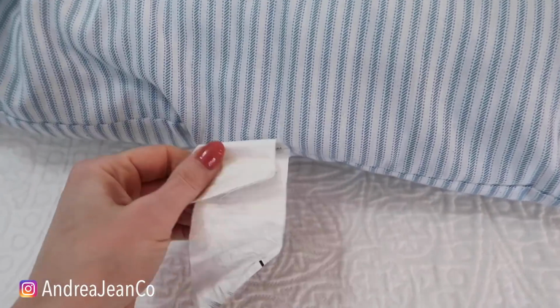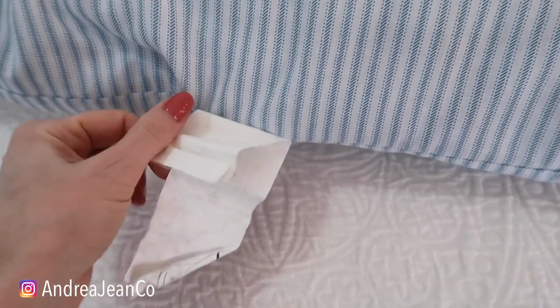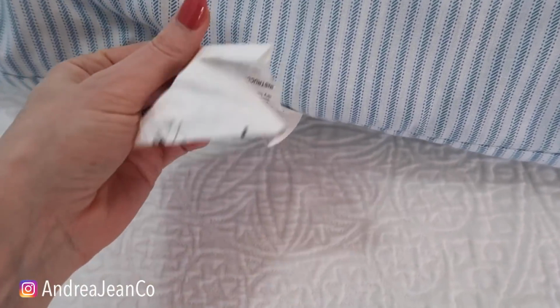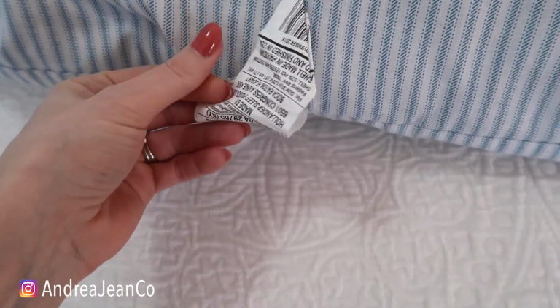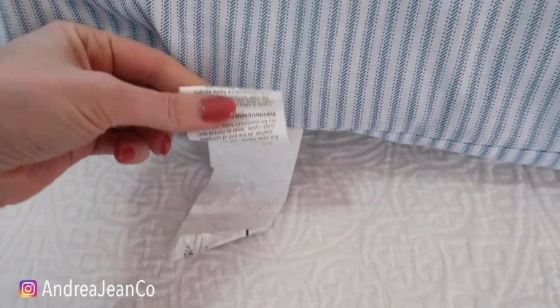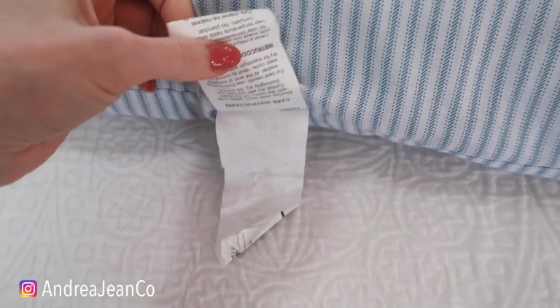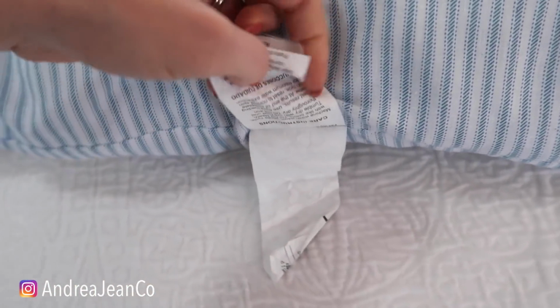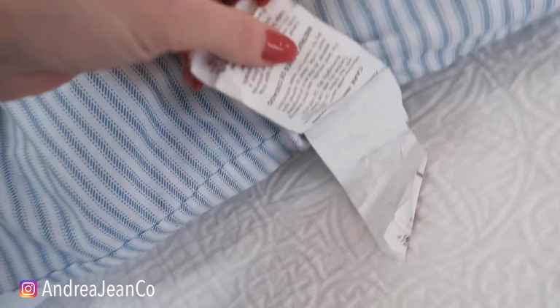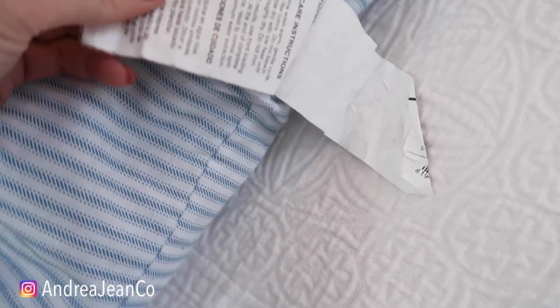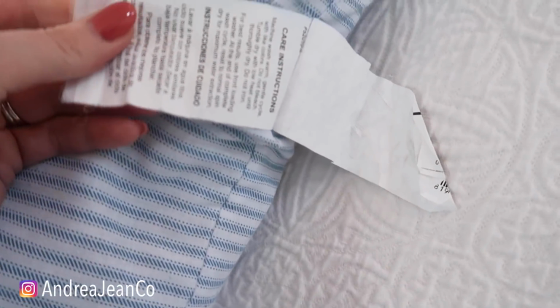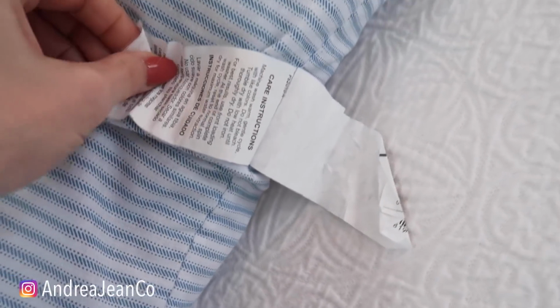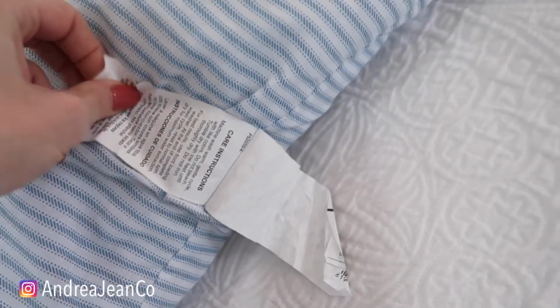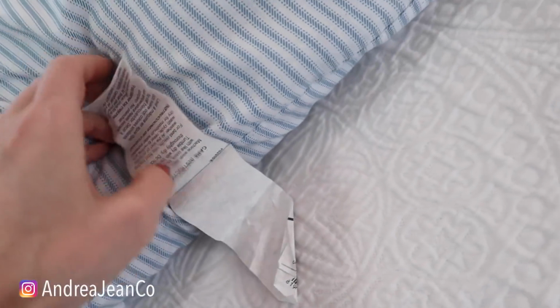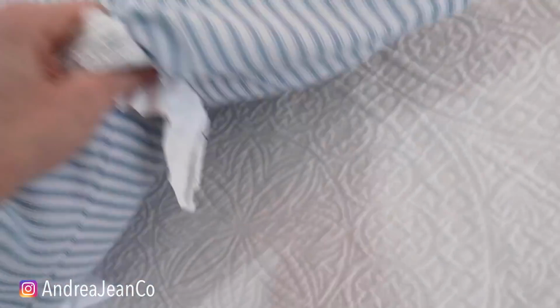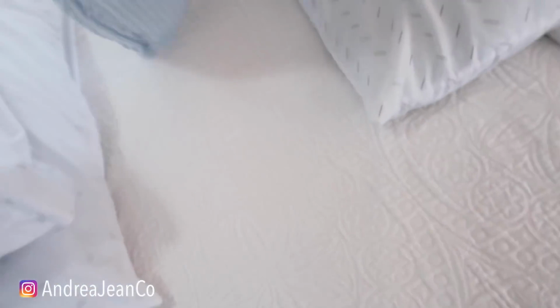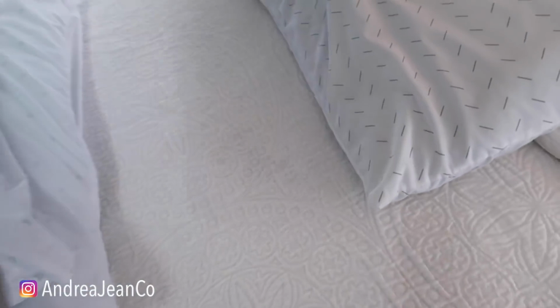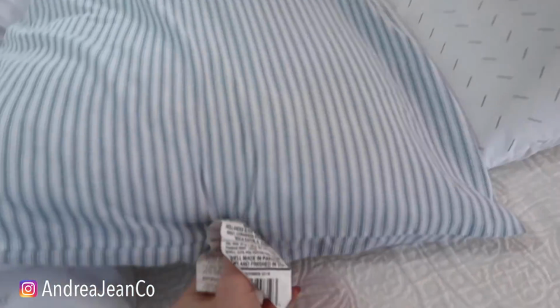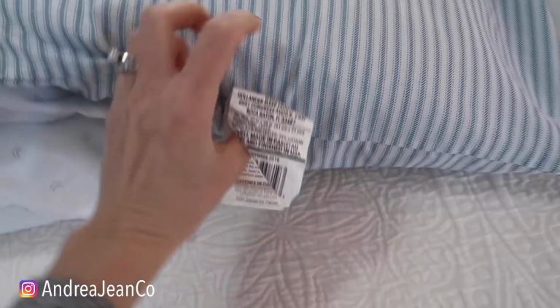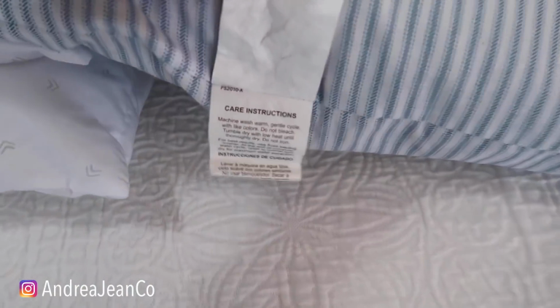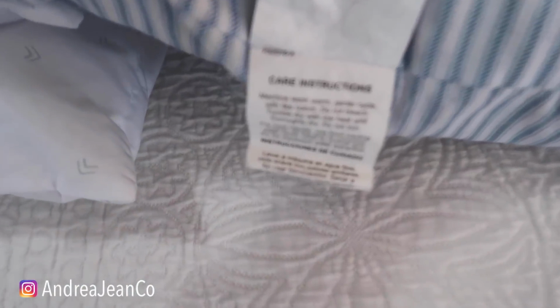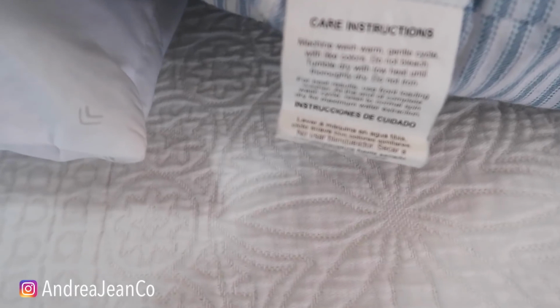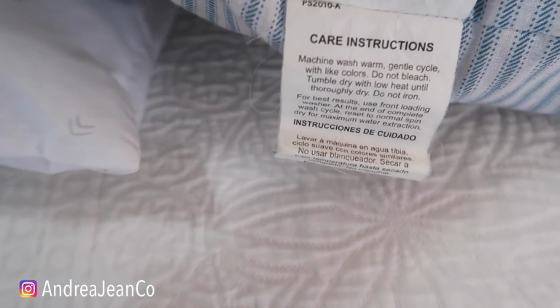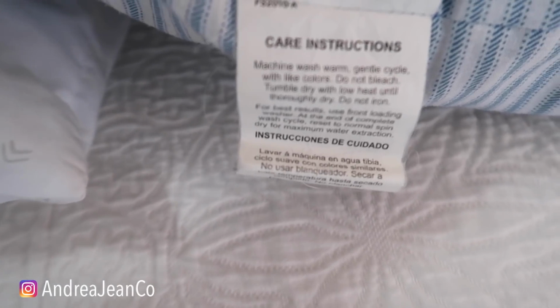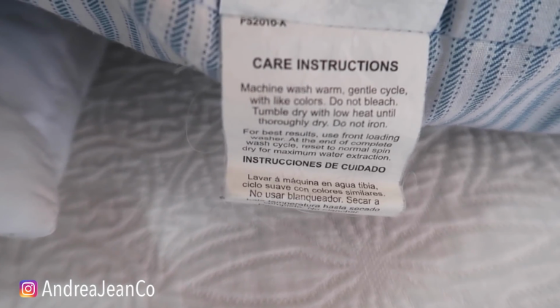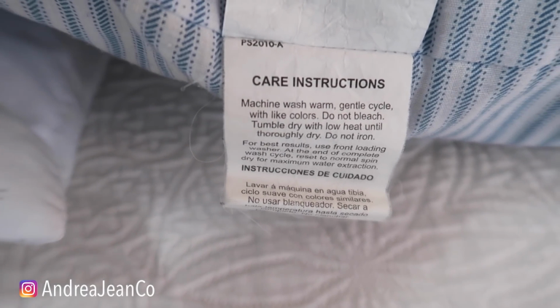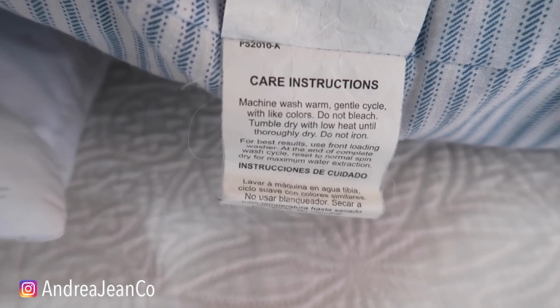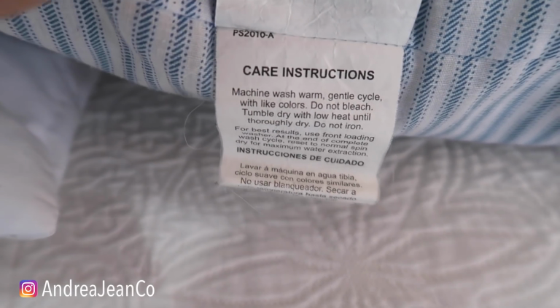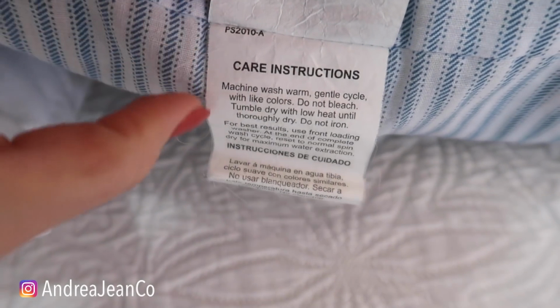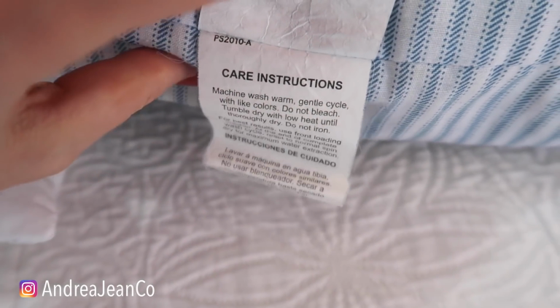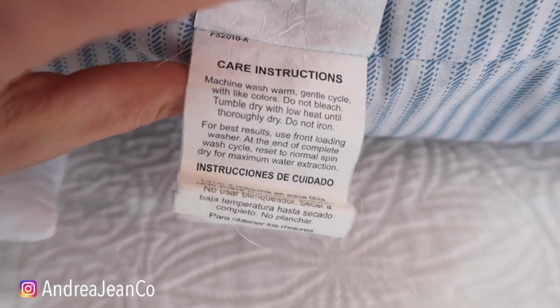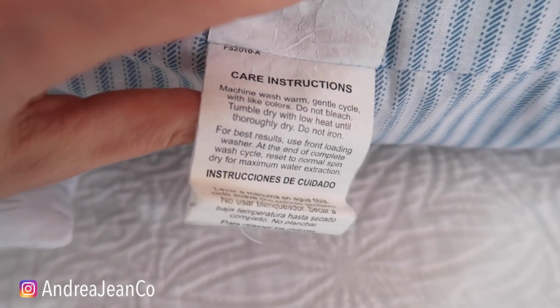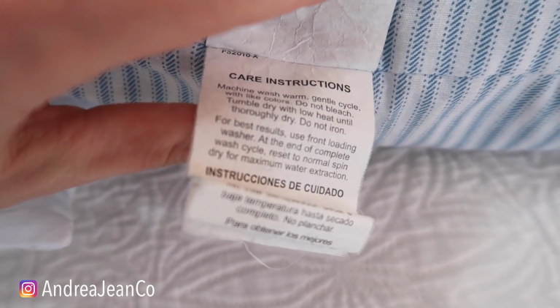Let me just show you what I mean by that. I'm going to flip it around — care instructions, right here. So if you're wanting to wash them, this is one place to check as well. Each pillow has them.